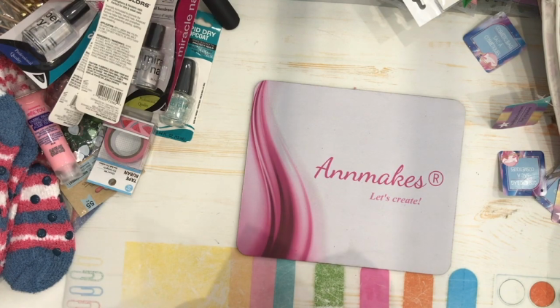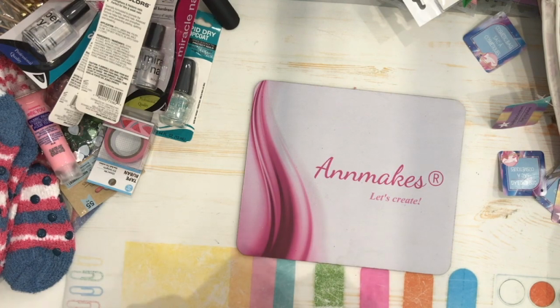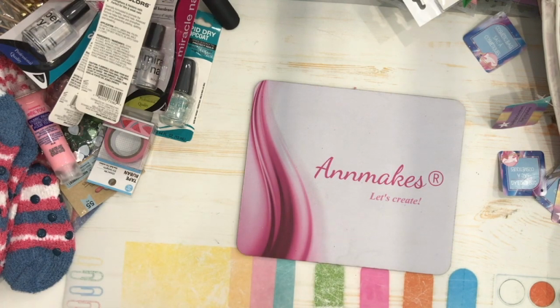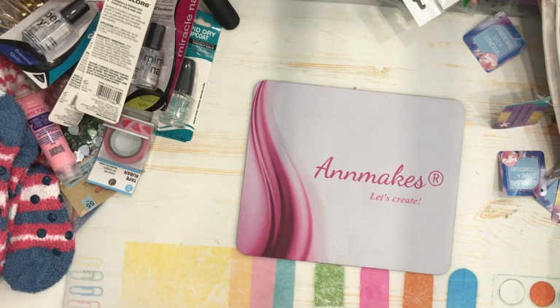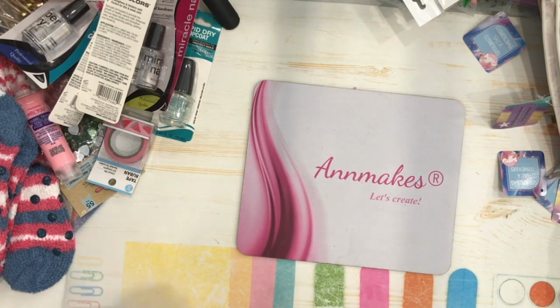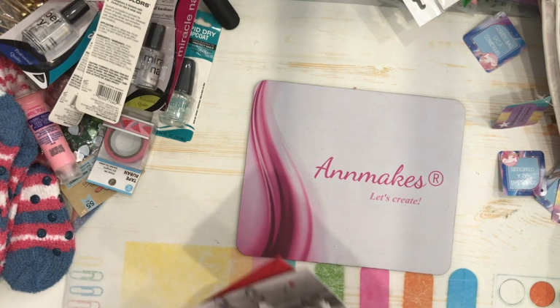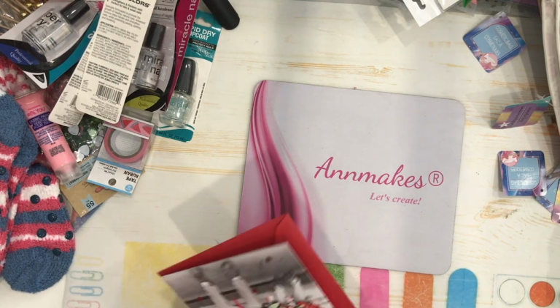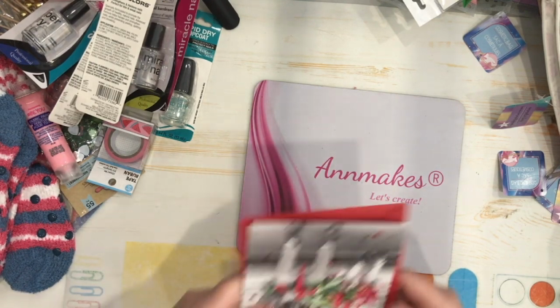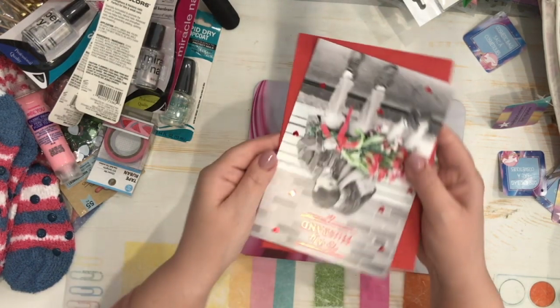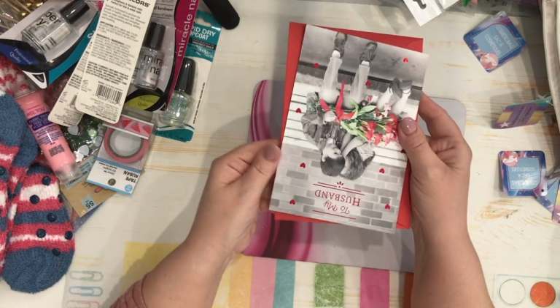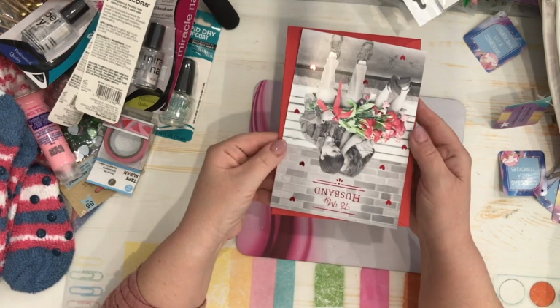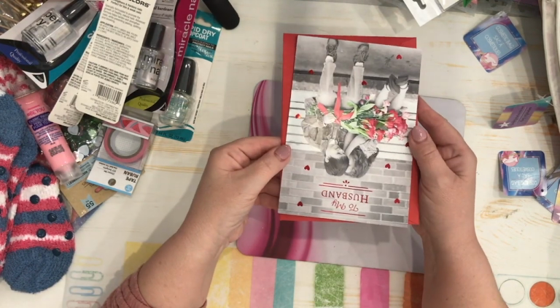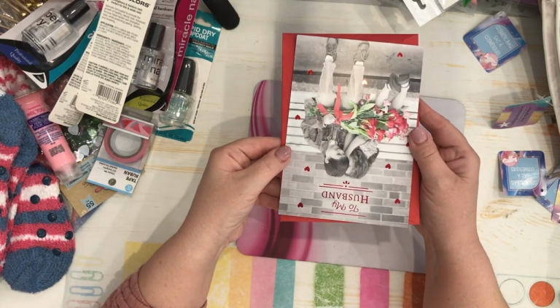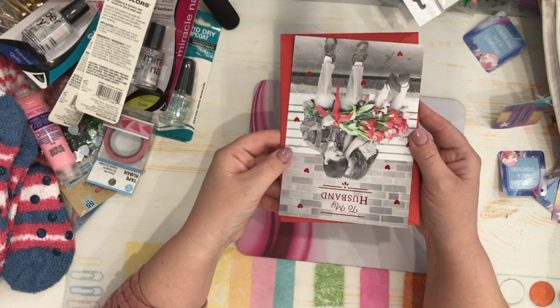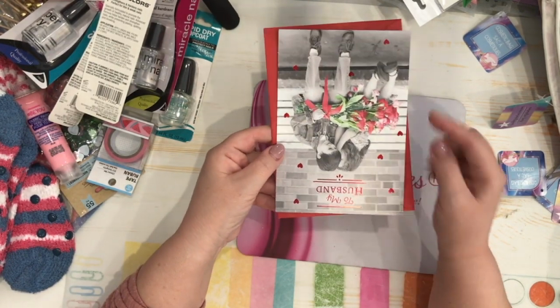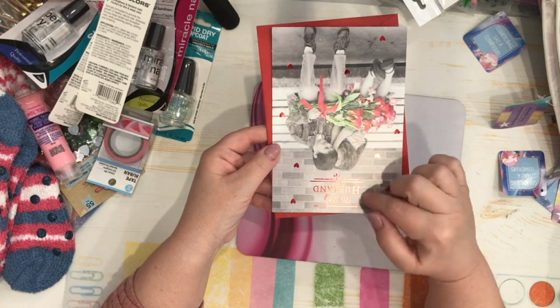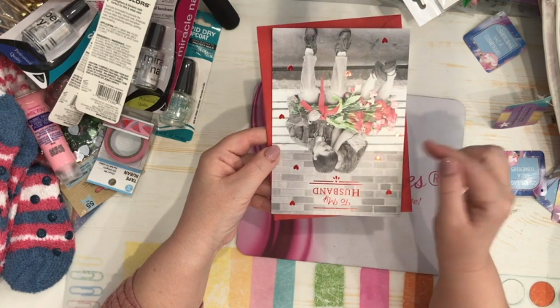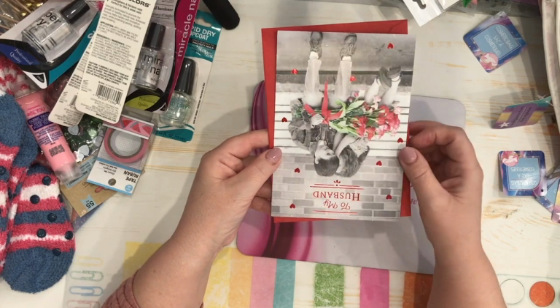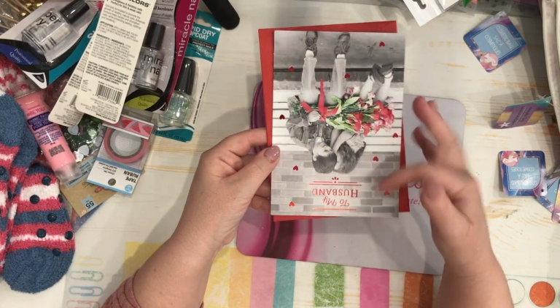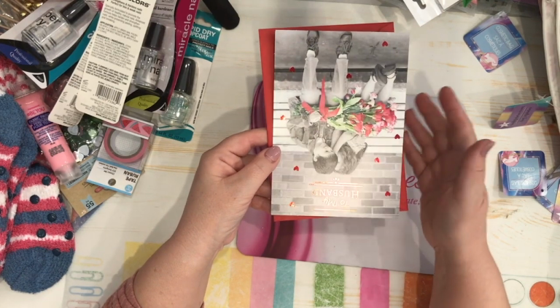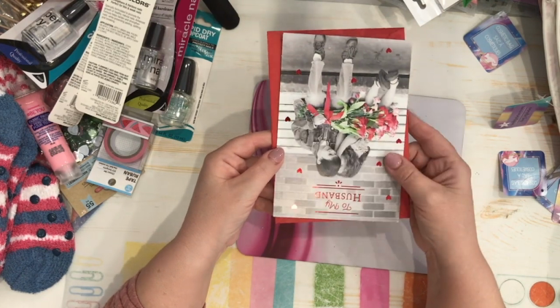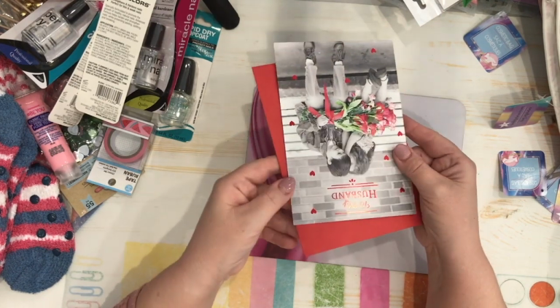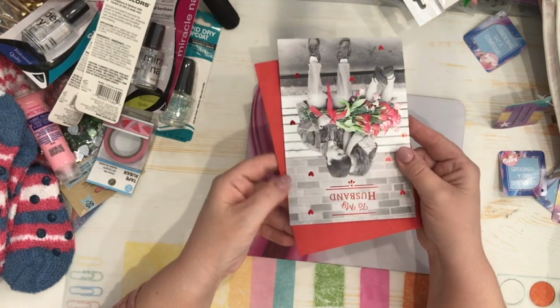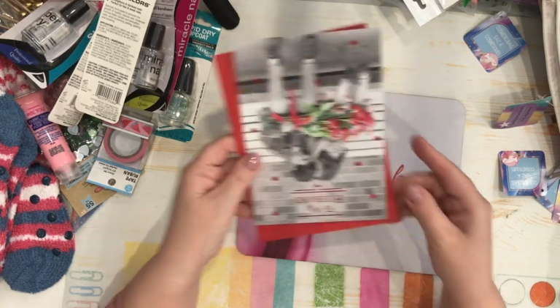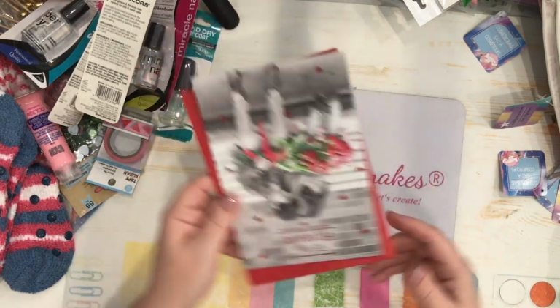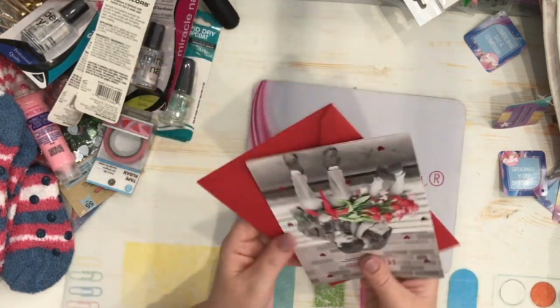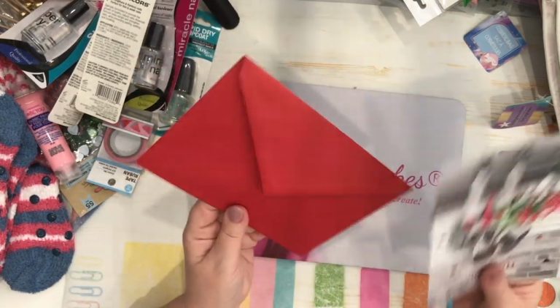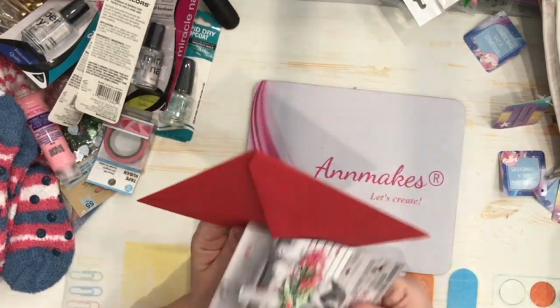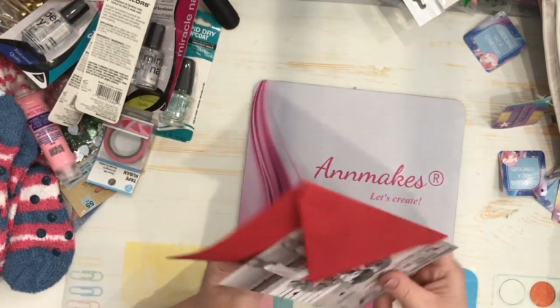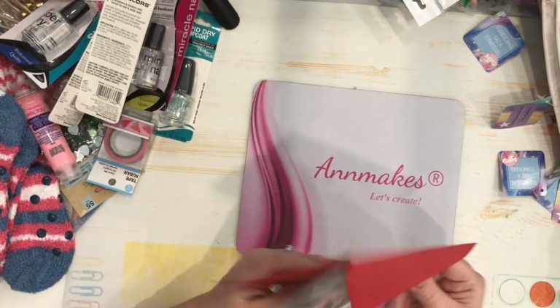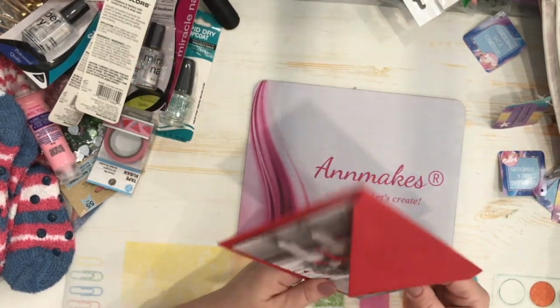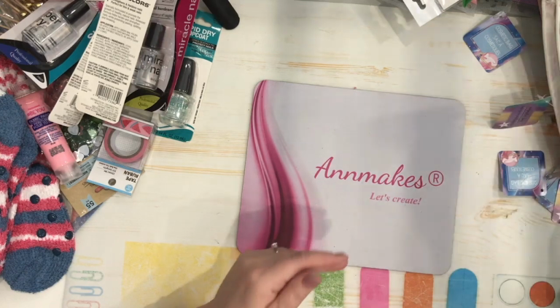I got this card for Valentine's Day — it says 'To My Husband.' It's a nice card with a nice saying in it.